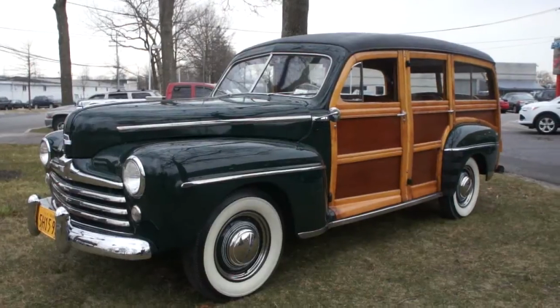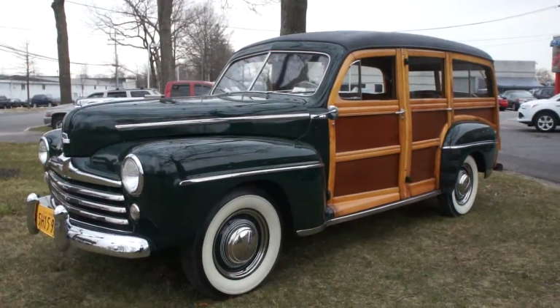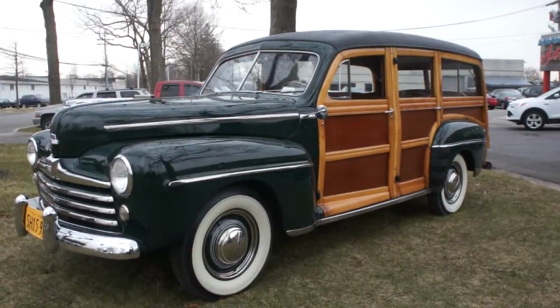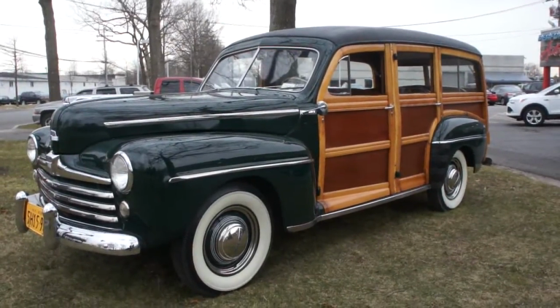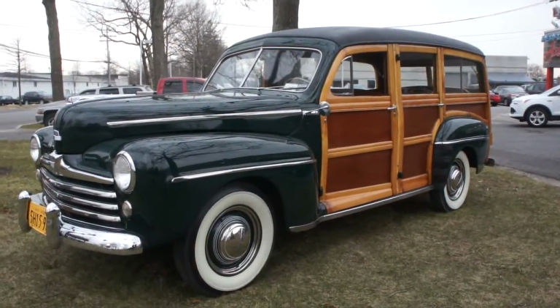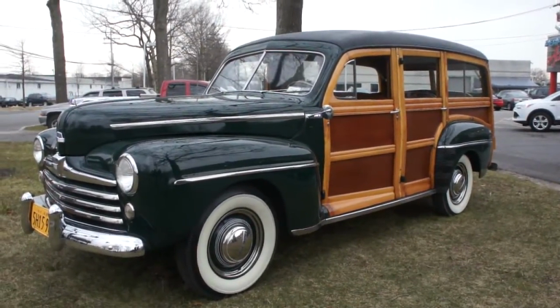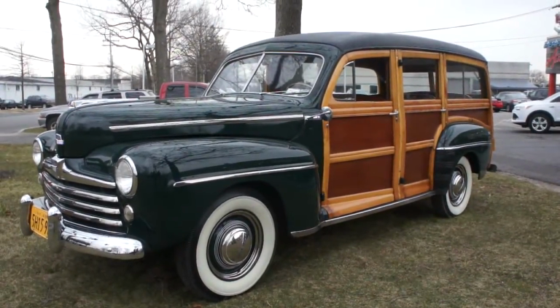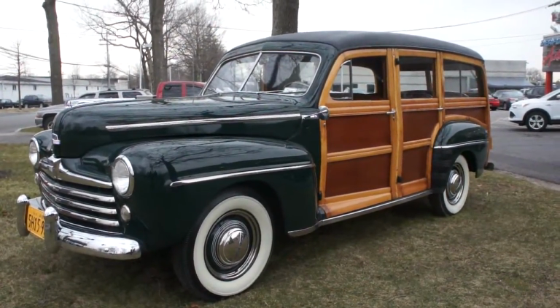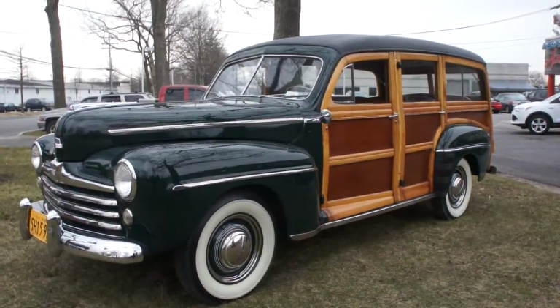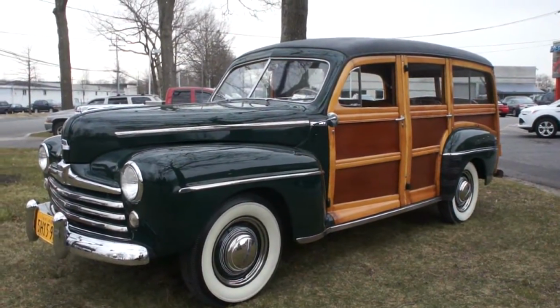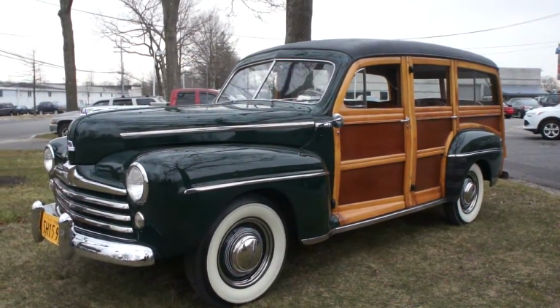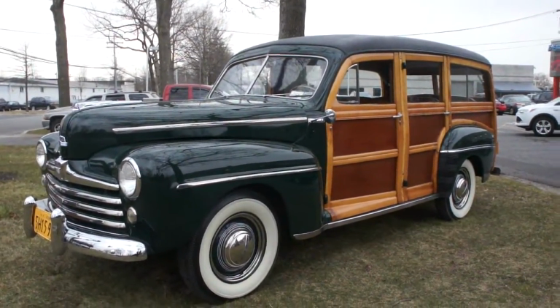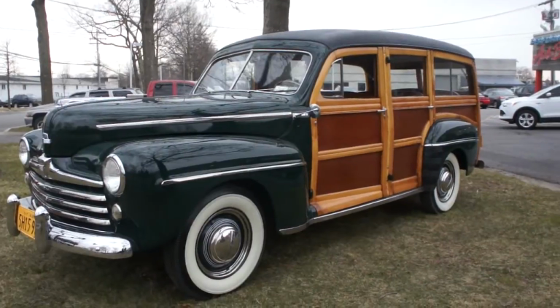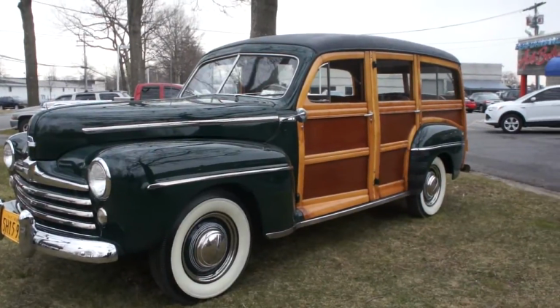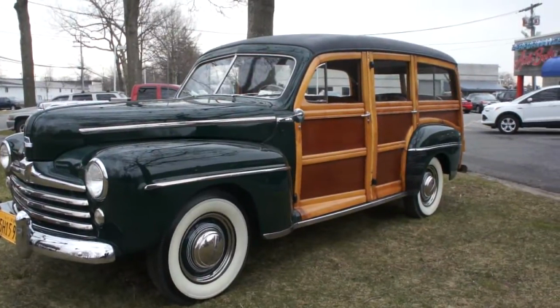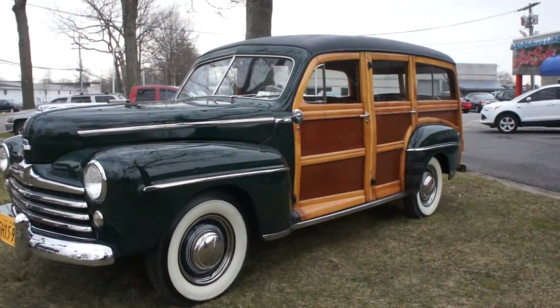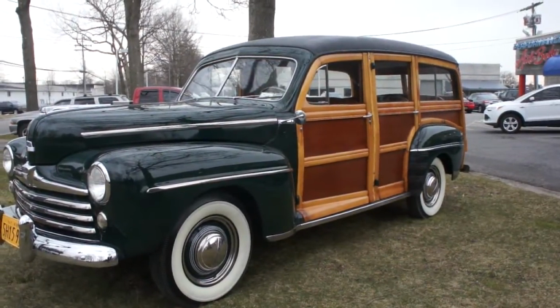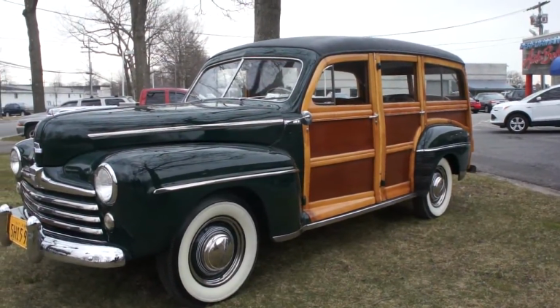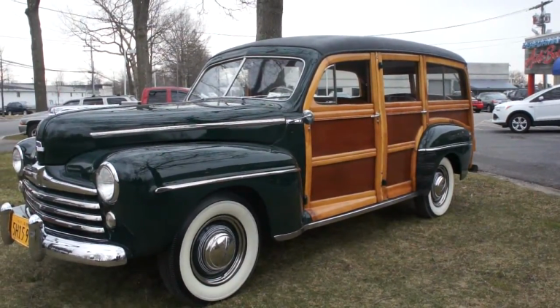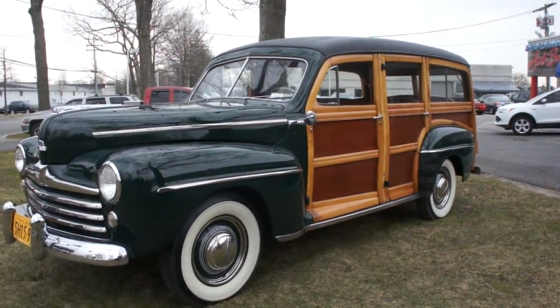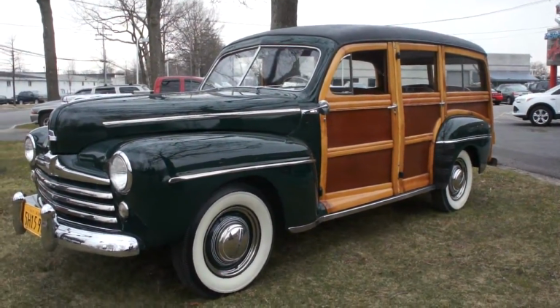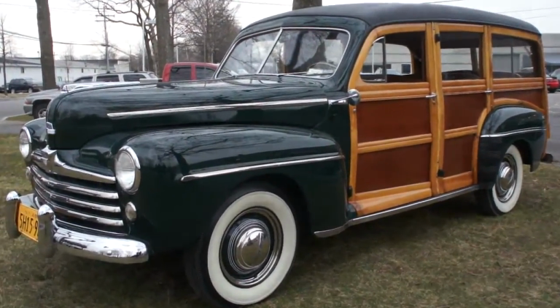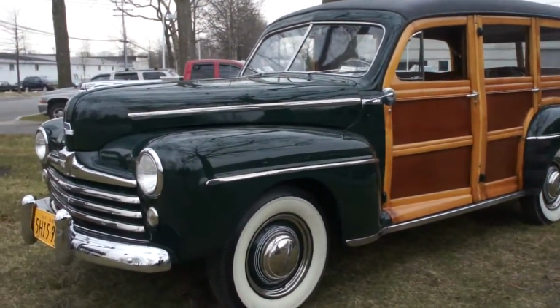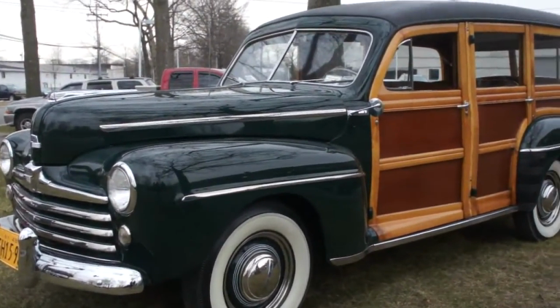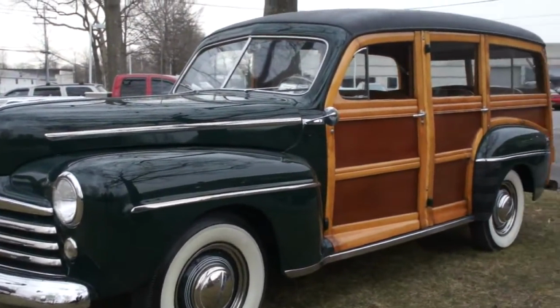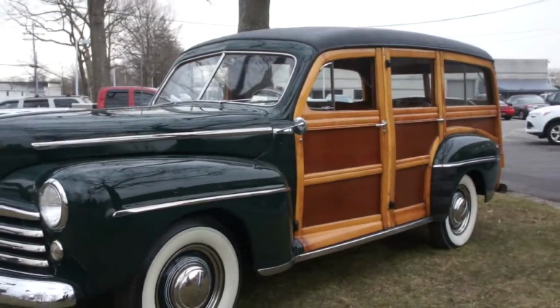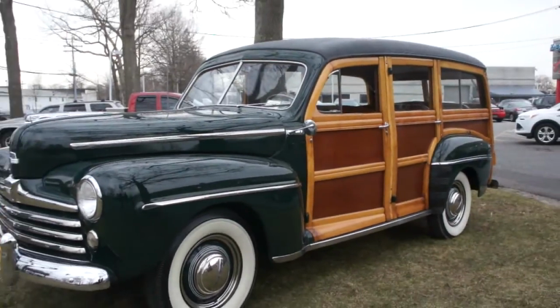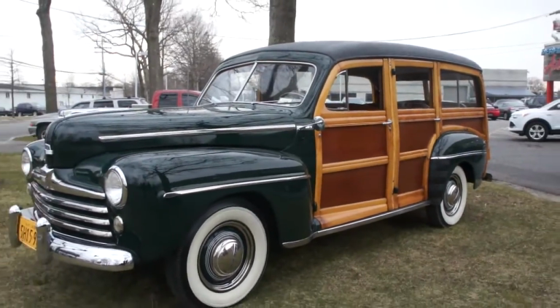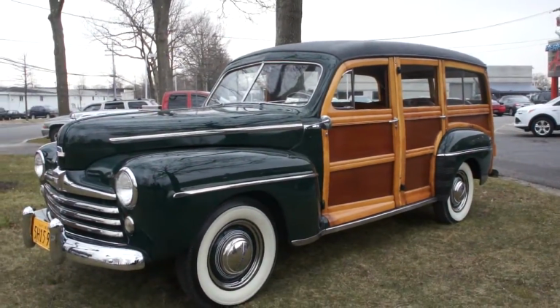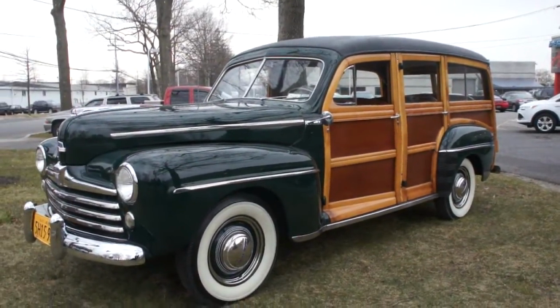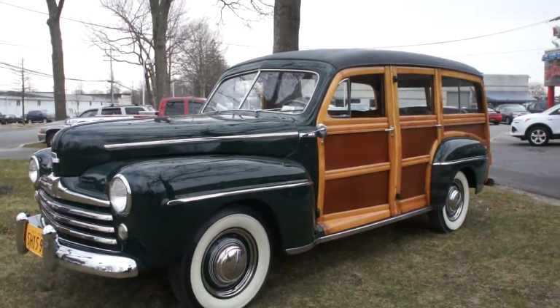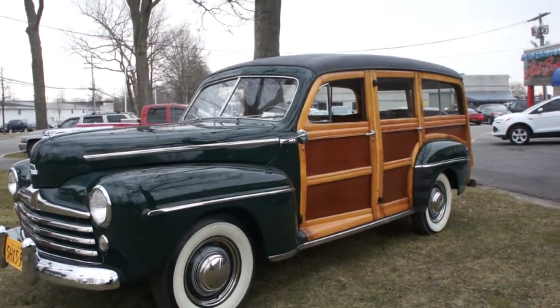Hey guys, thanks for joining us today. Michael here at Weeby Autos. Today we have a gorgeous Woody — it's a 1948 Ford Super Deluxe. This is definitely the one to have. Absolutely beautiful. I've got Mr. Rubio here, he's going to tell us a little bit about it. How are we doing today, Tom?